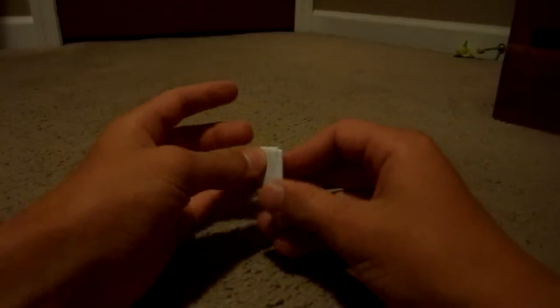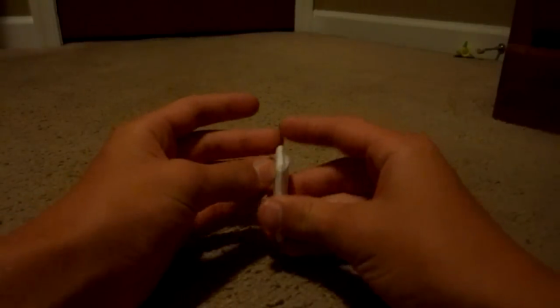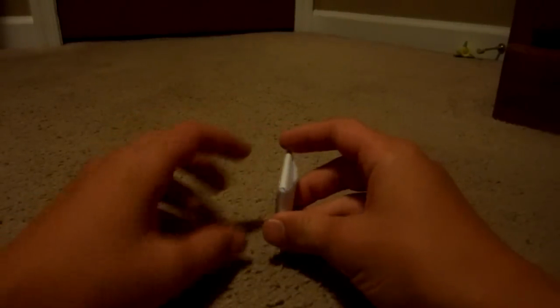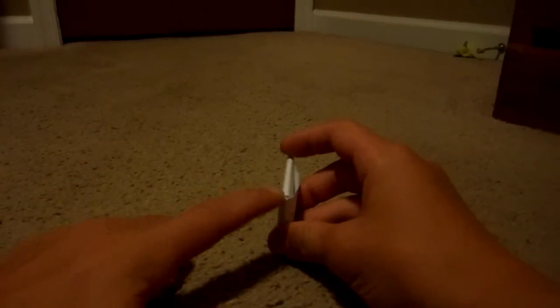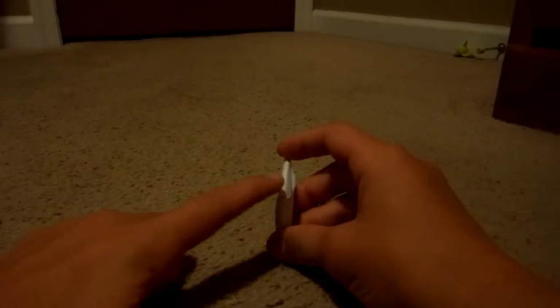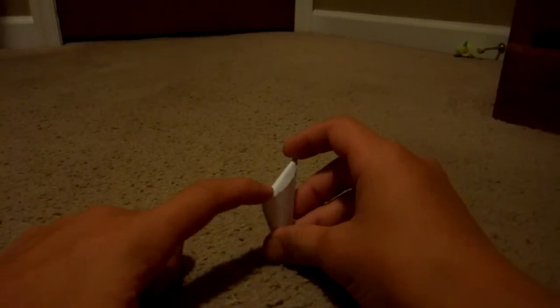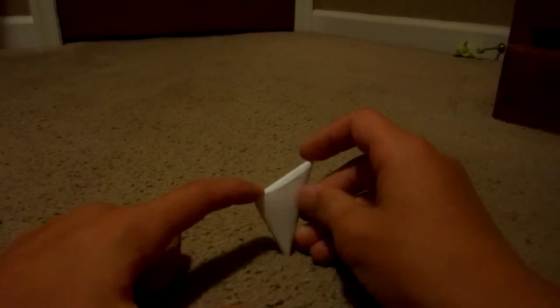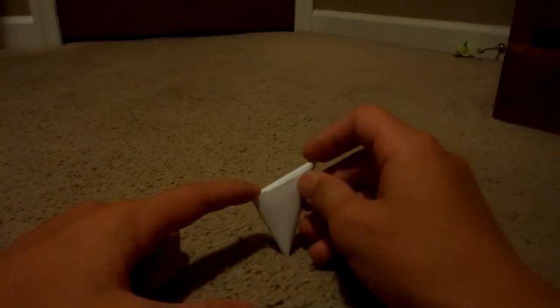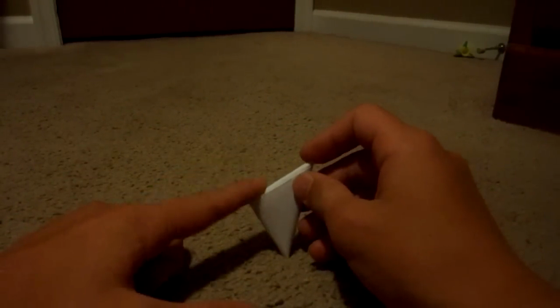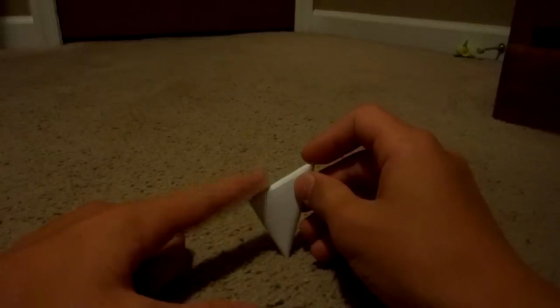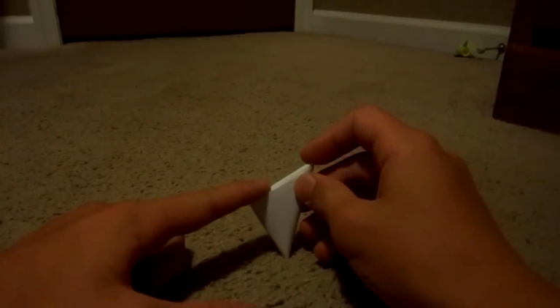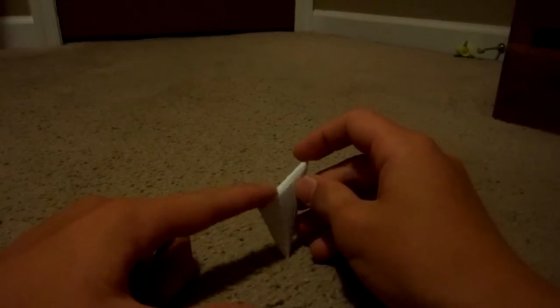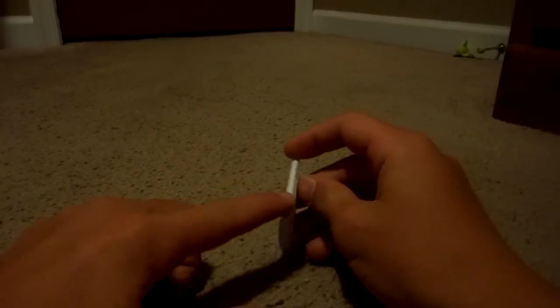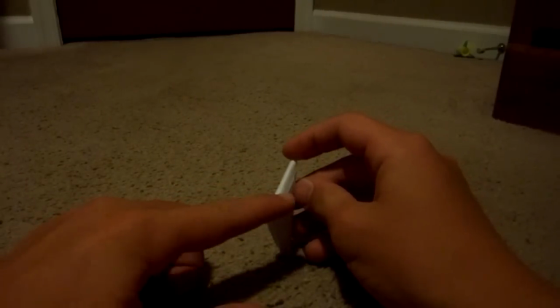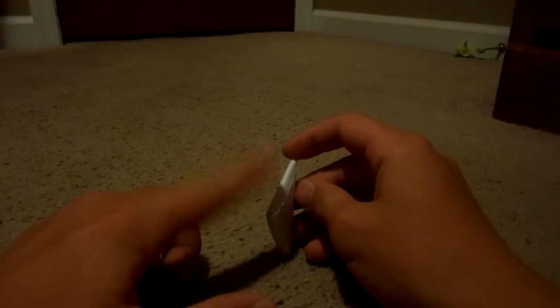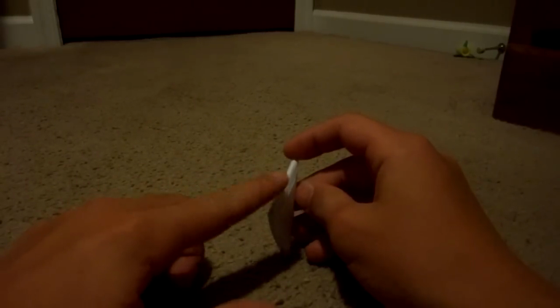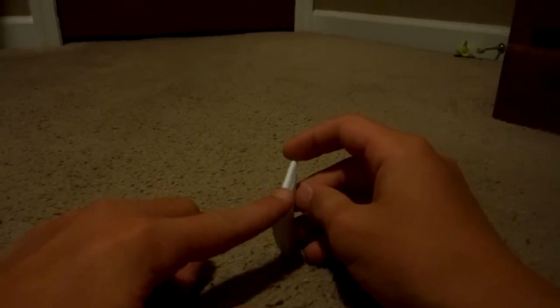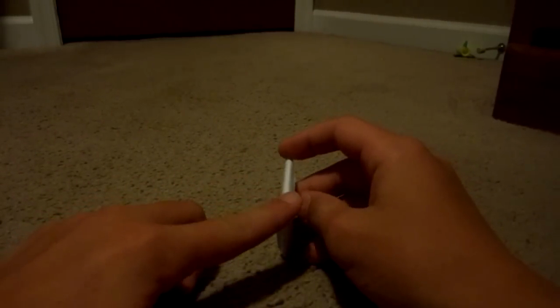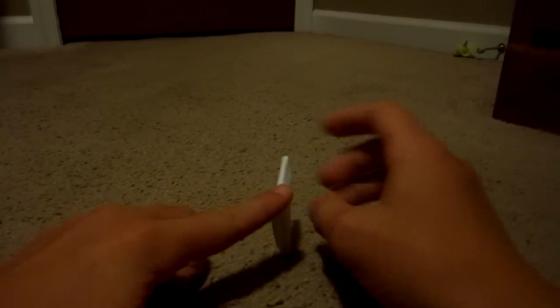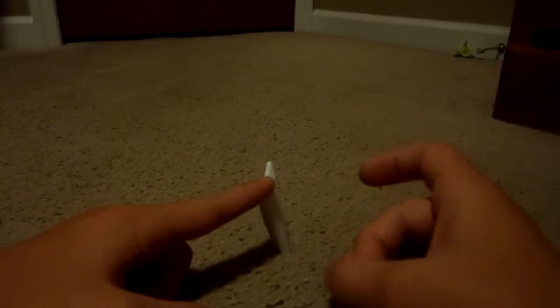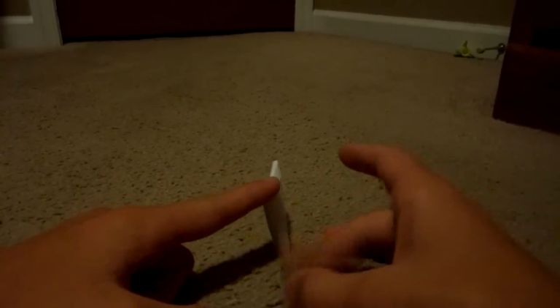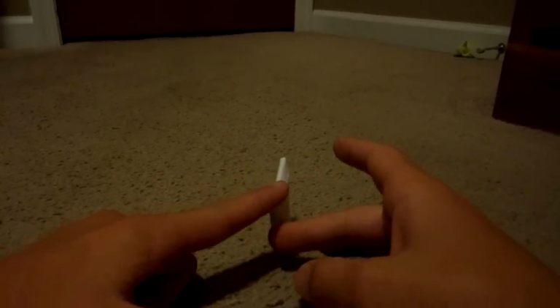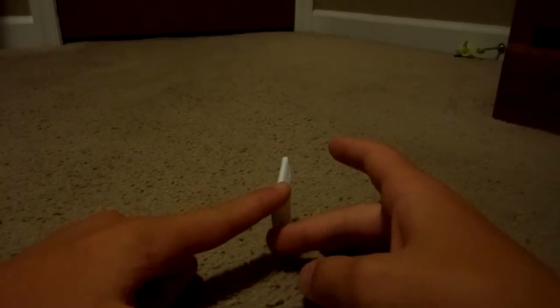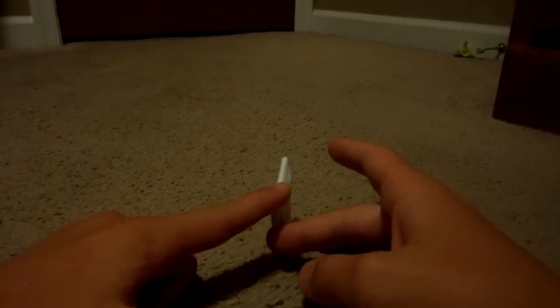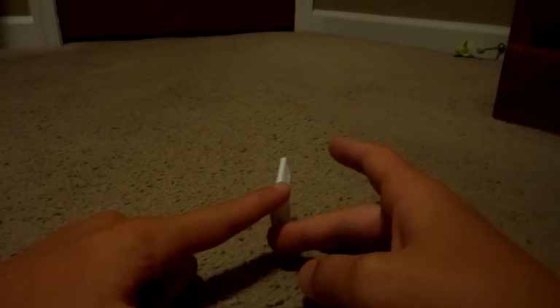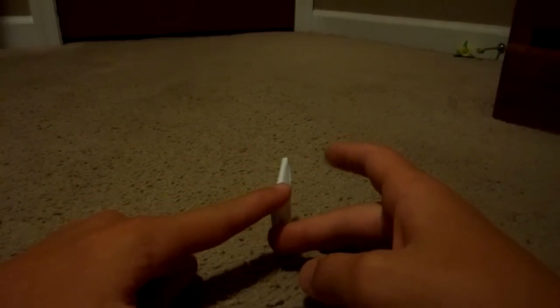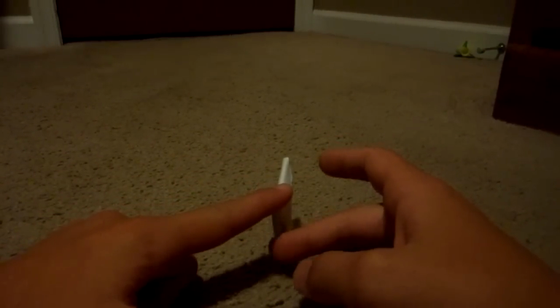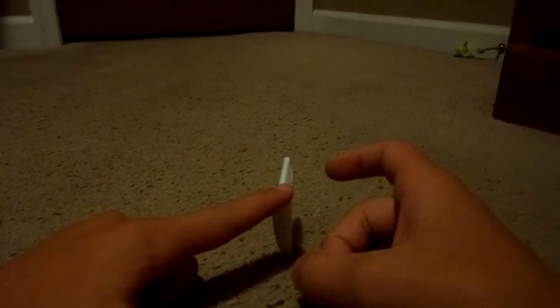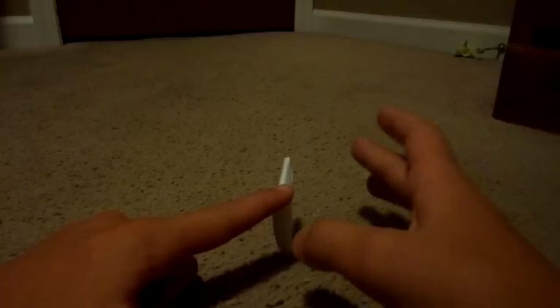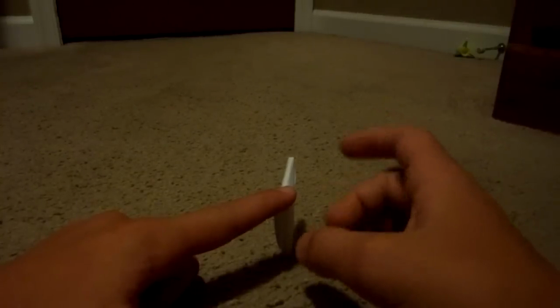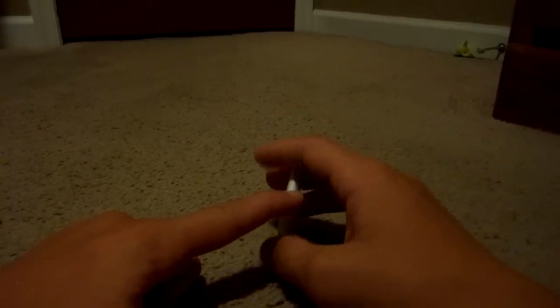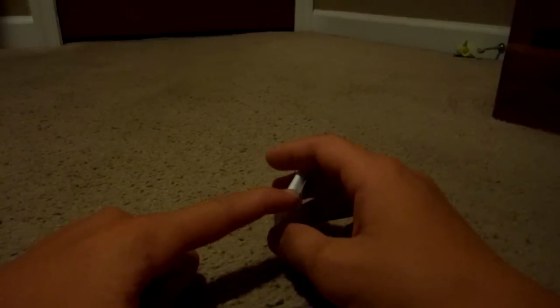Now this way is a more advanced way. You want to put your finger right here — this finger — and you want to flick it right under there. And that will go really far.